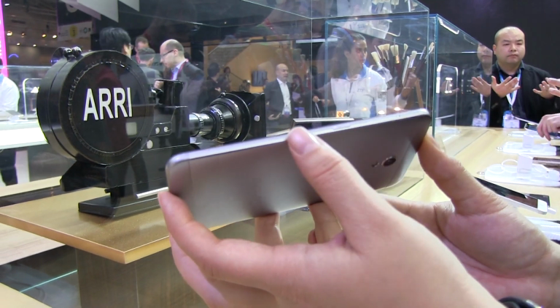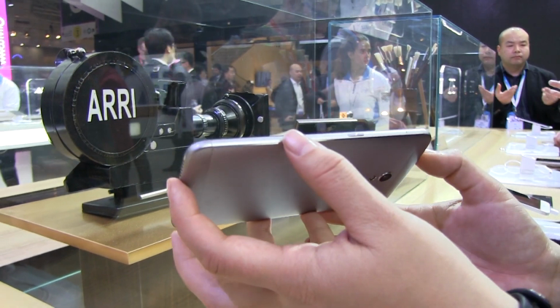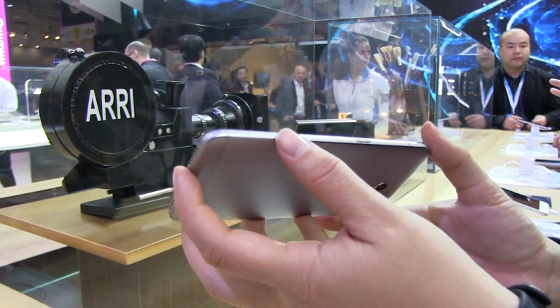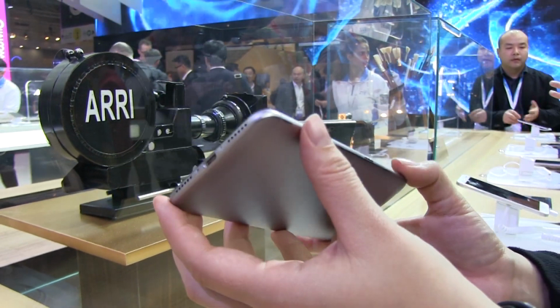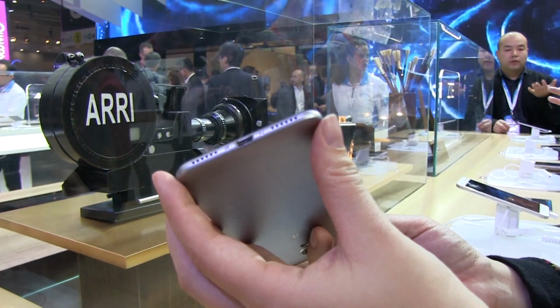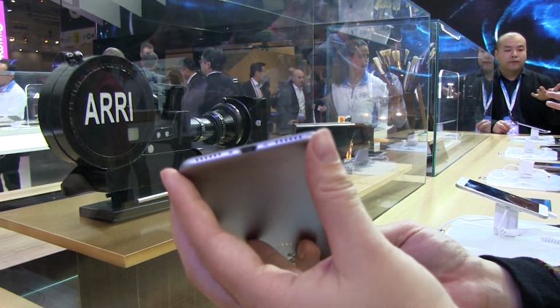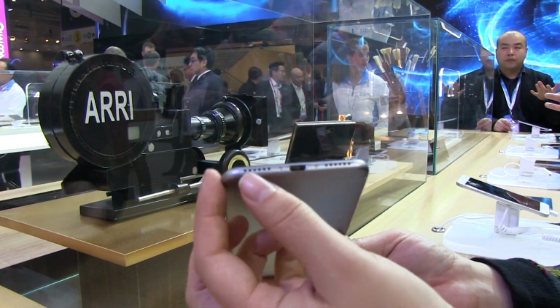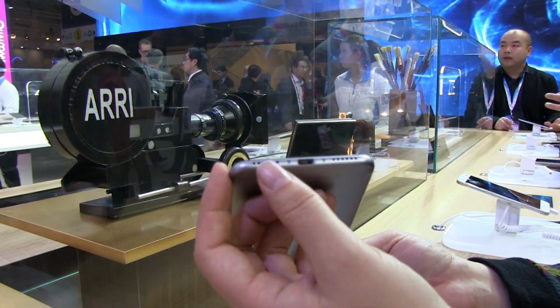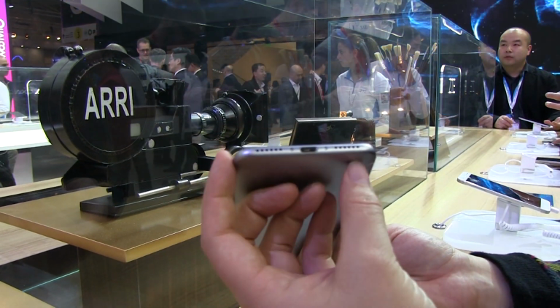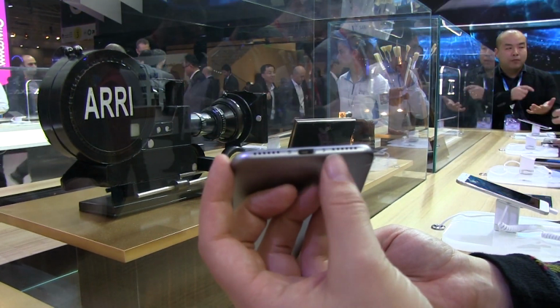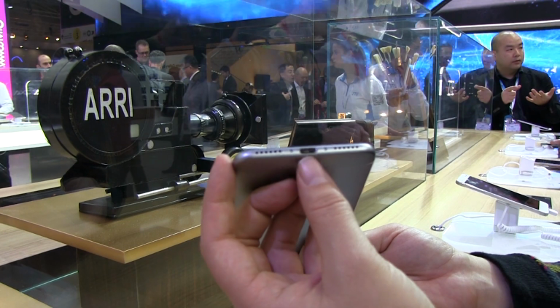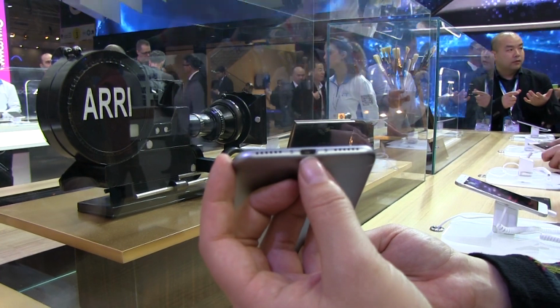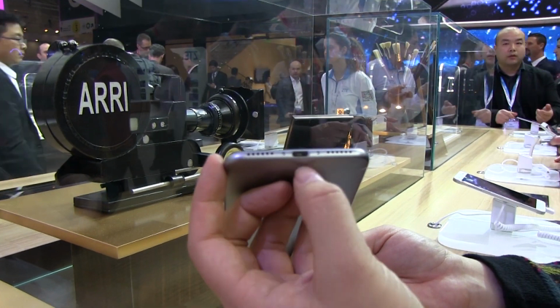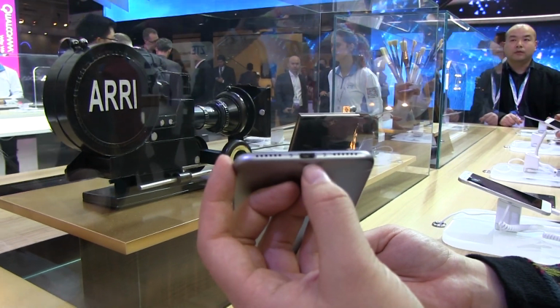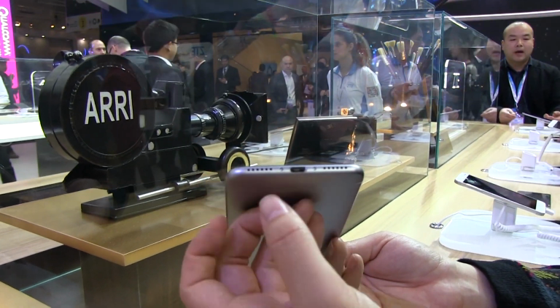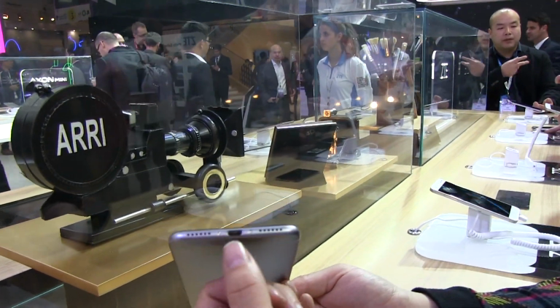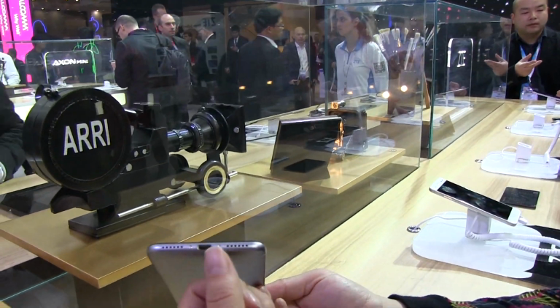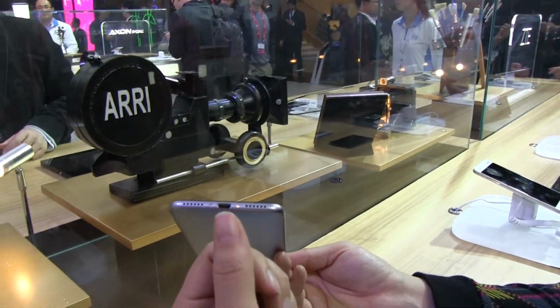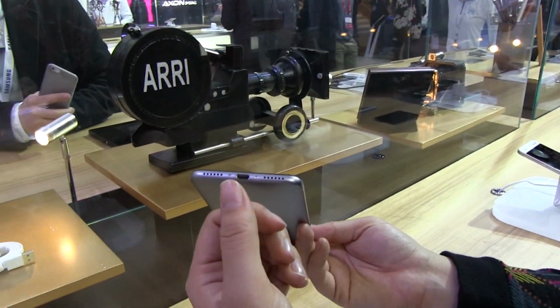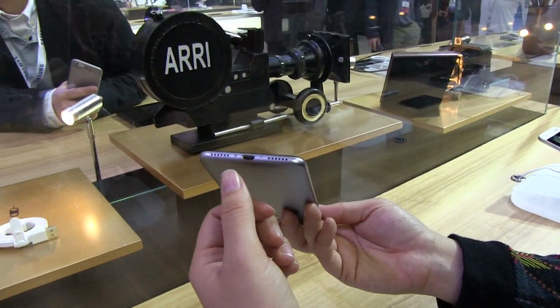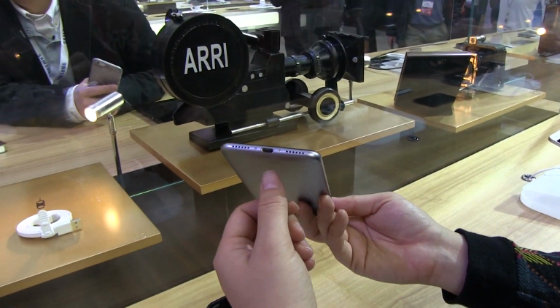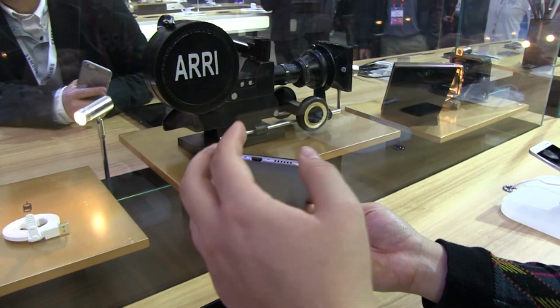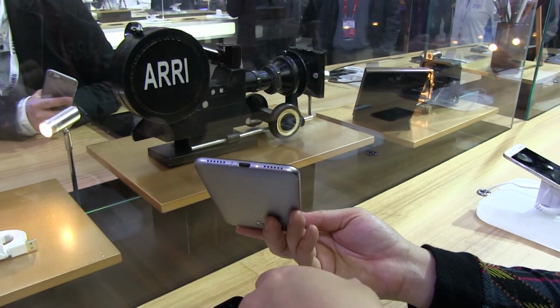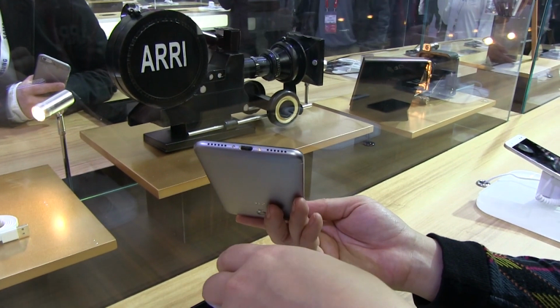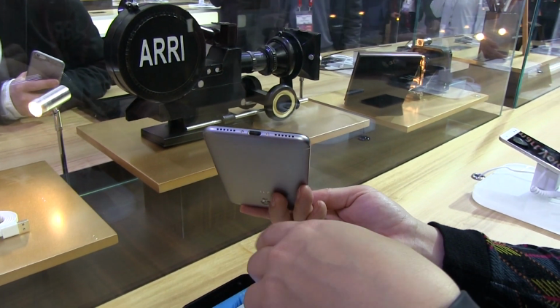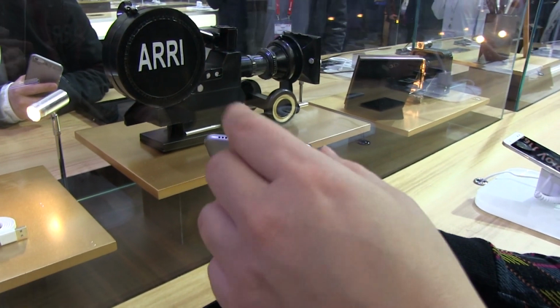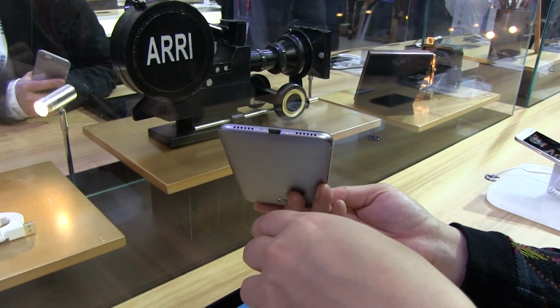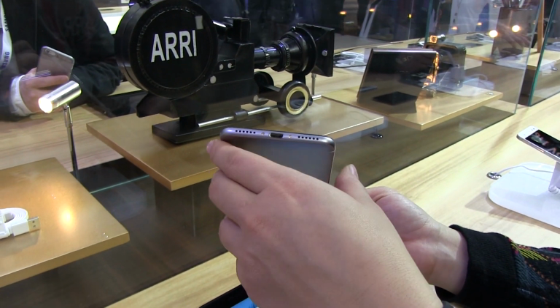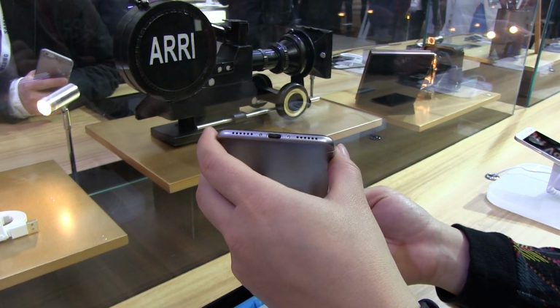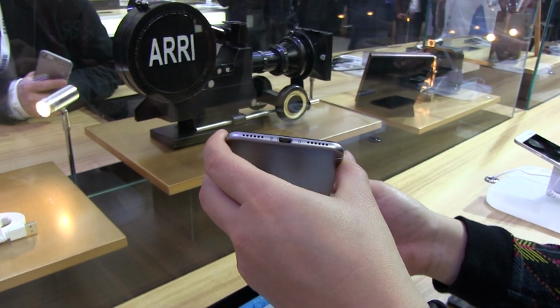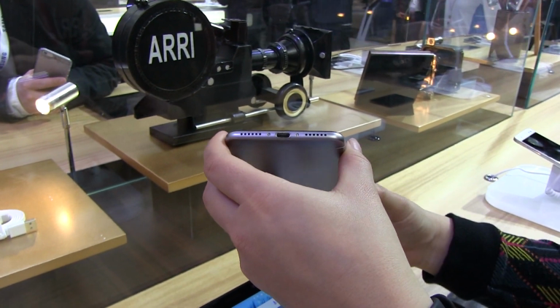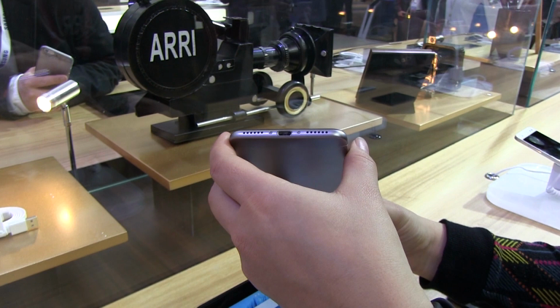It is running a MediaTek processor, the MT6753 octa-core at 1.3GHz. Here we've got the power button. And if we keep on going around, we've got stereo speakers on the bottom. I thought that was USB Type-C, but it is just your plain old micro USB connector.